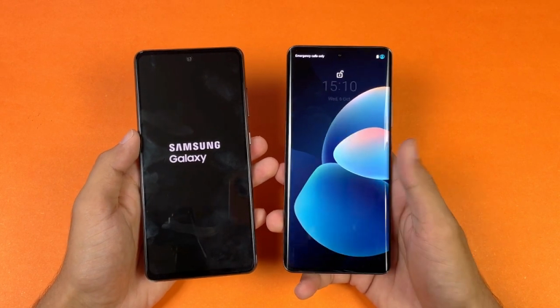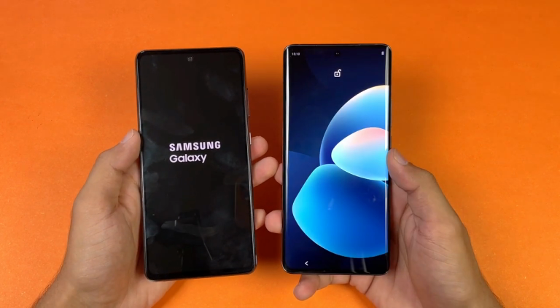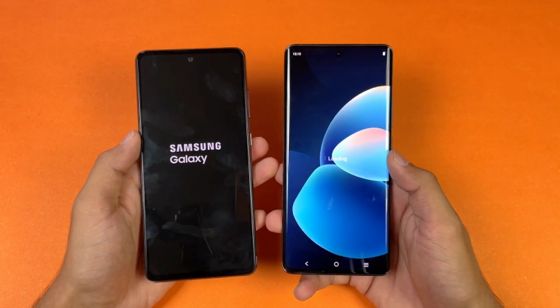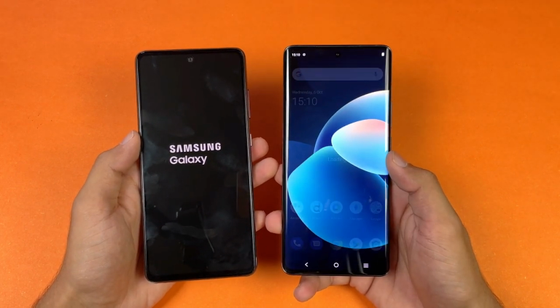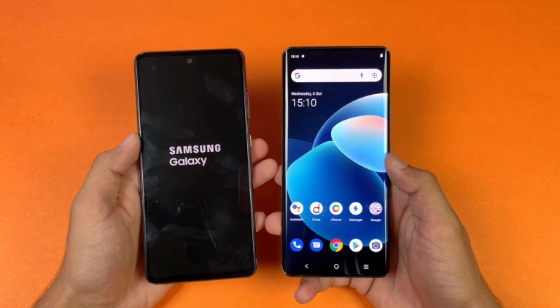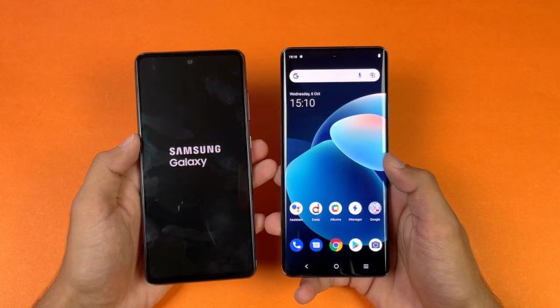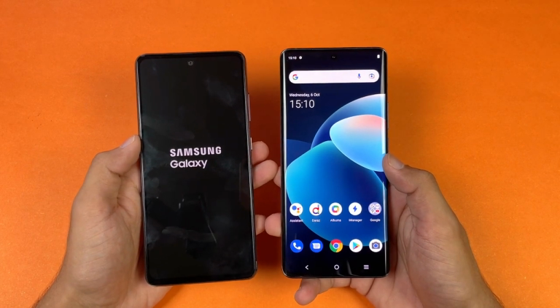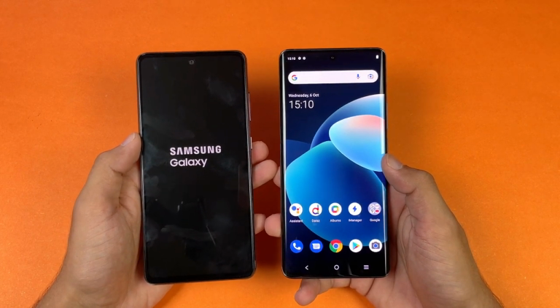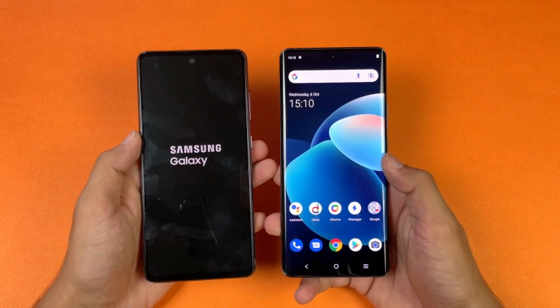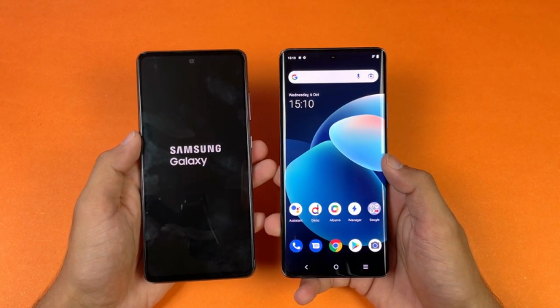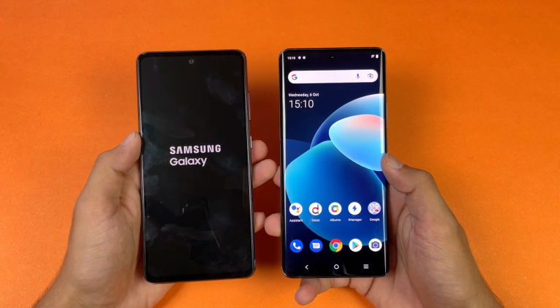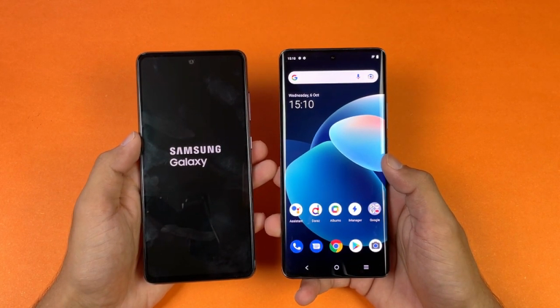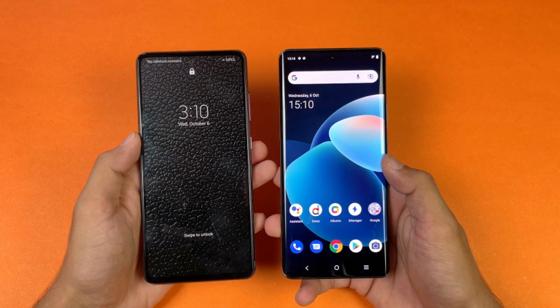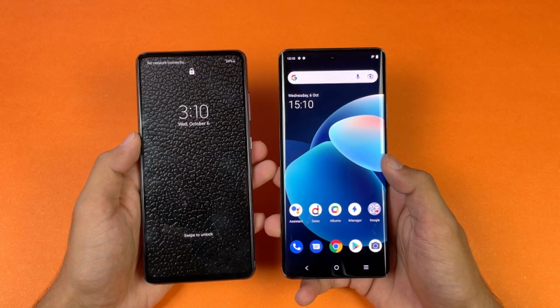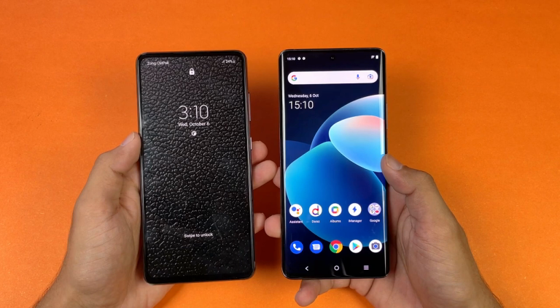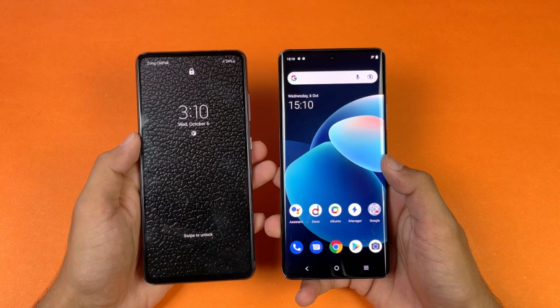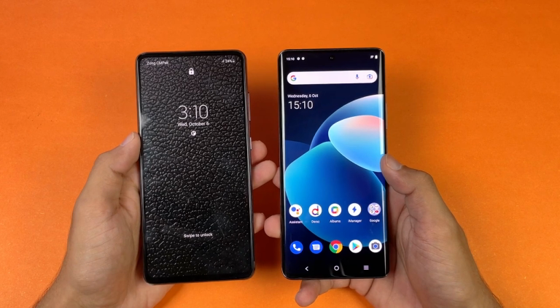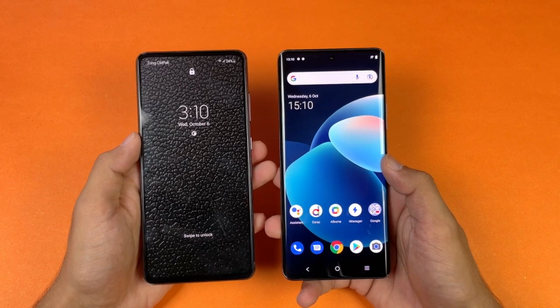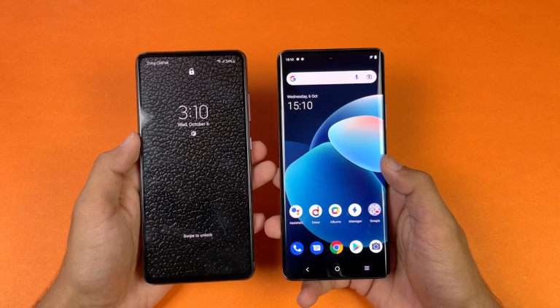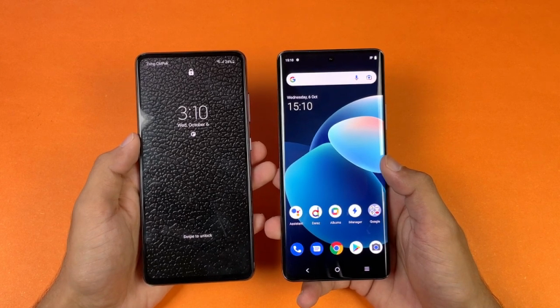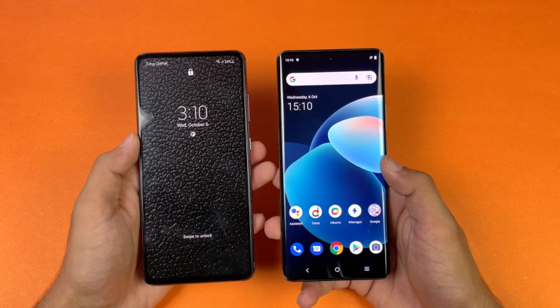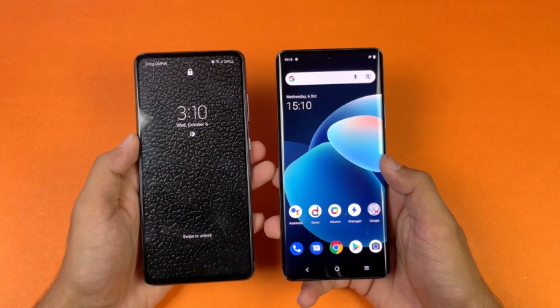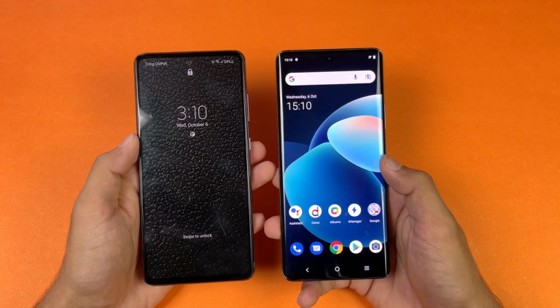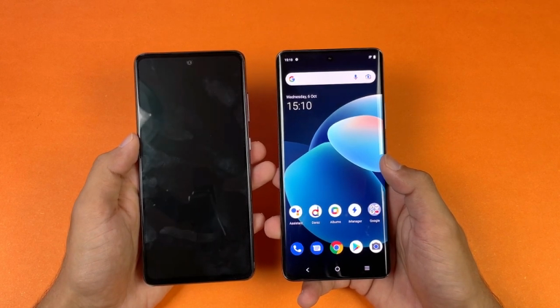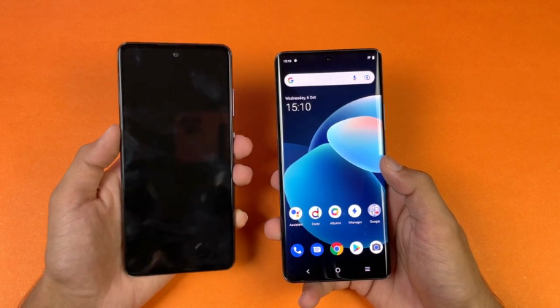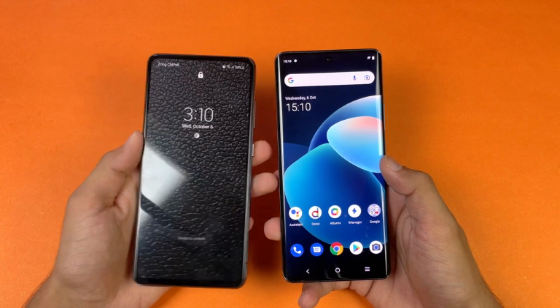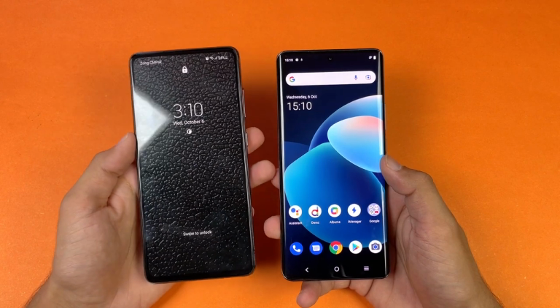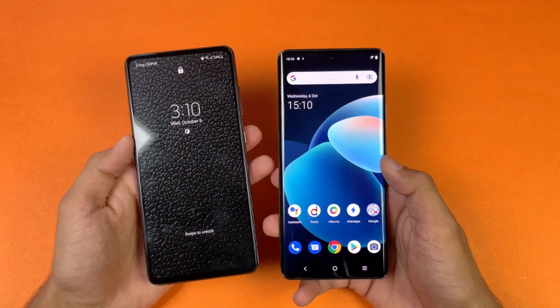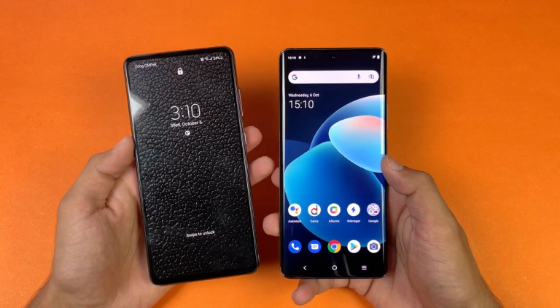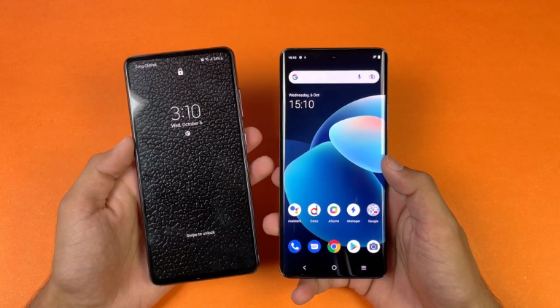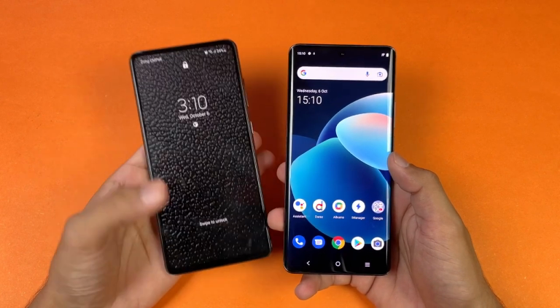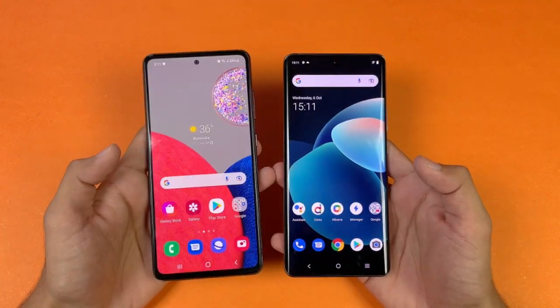The Vivo X60 Pro is faster when it comes to booting up. The A32s 5G is taking a lot of time, and you can see about a 4 to 5 second difference between these two devices when it comes to booting up.